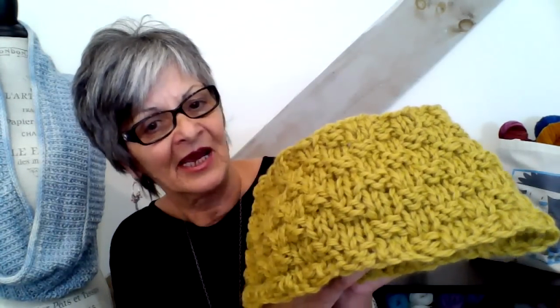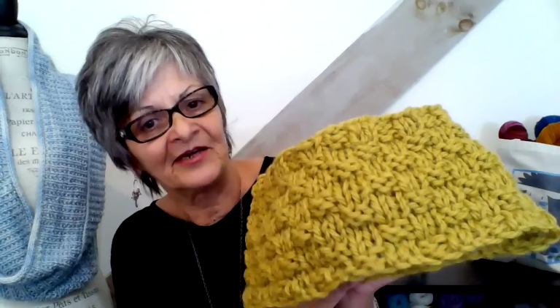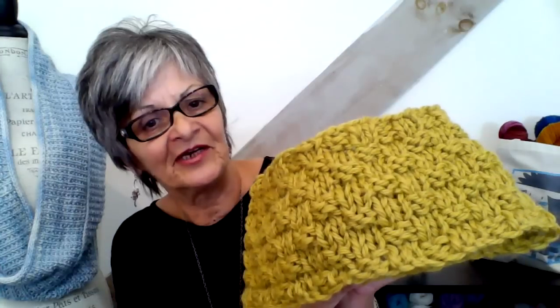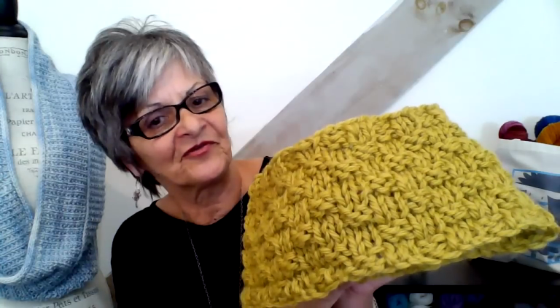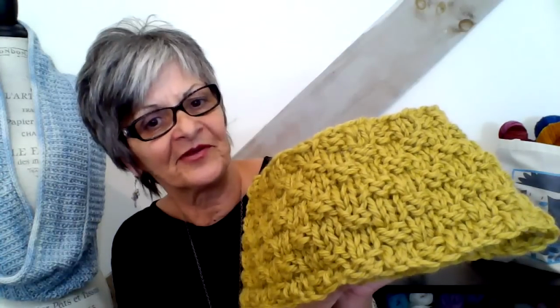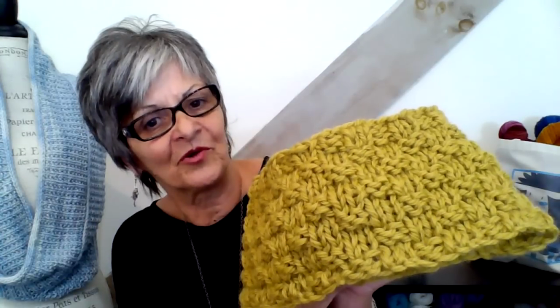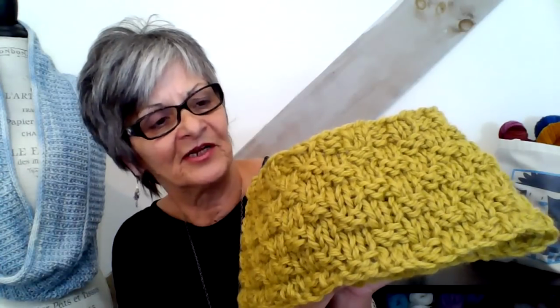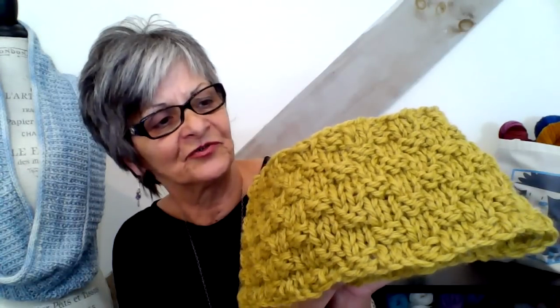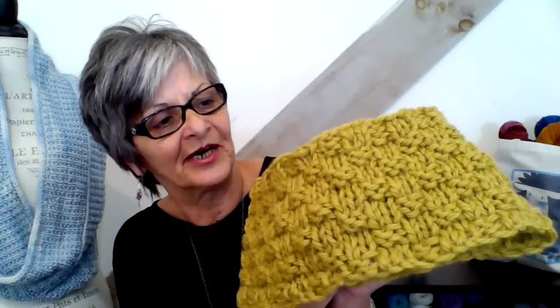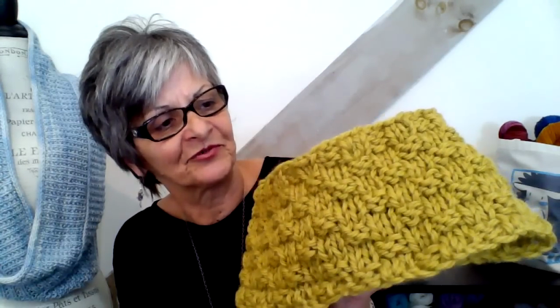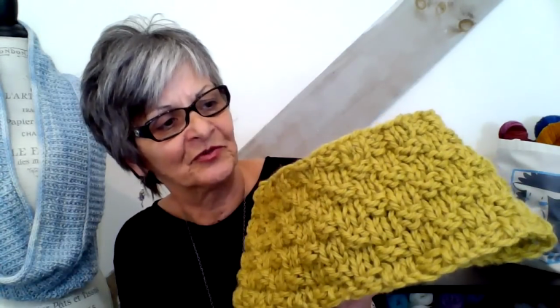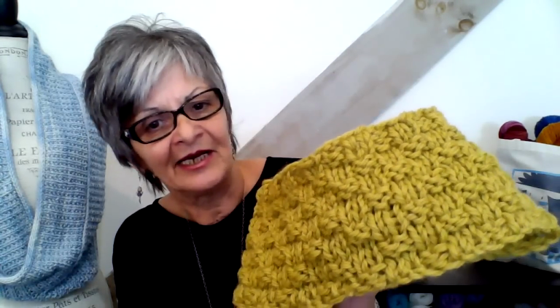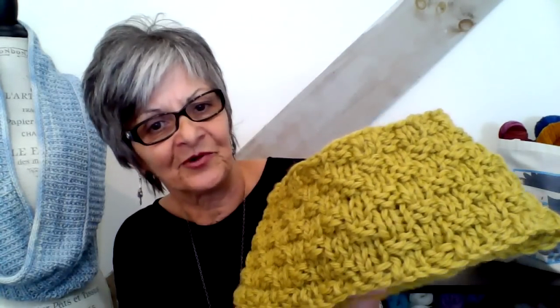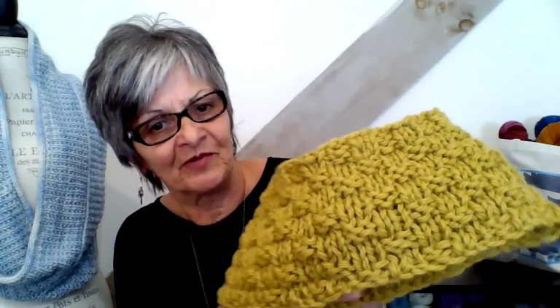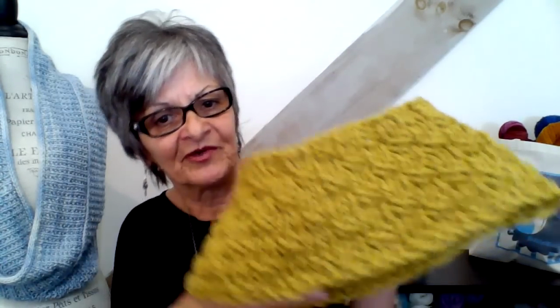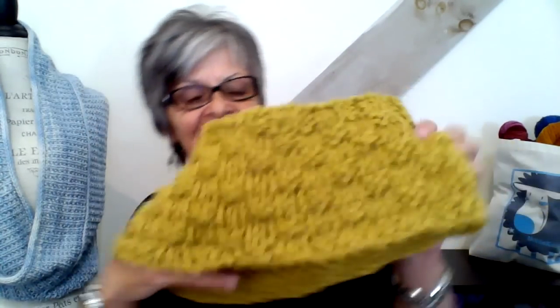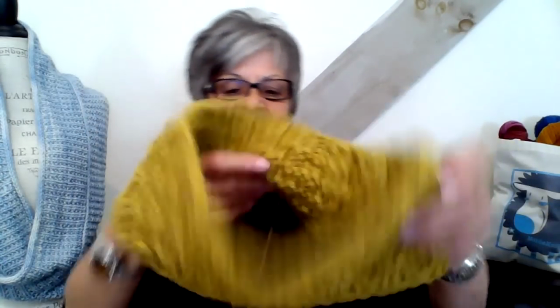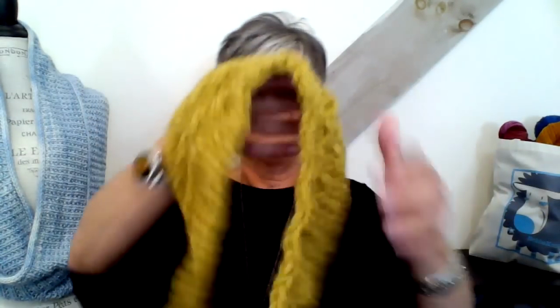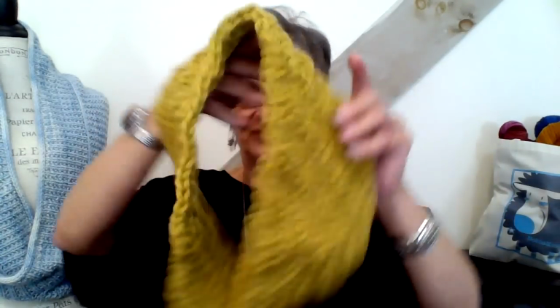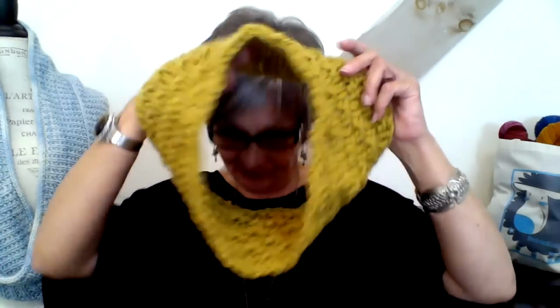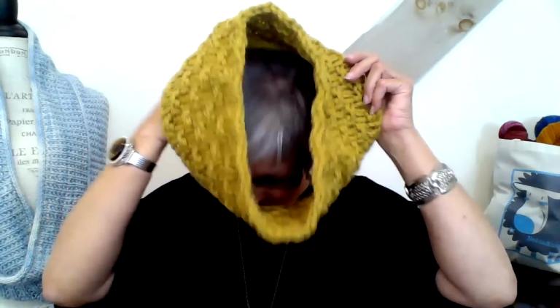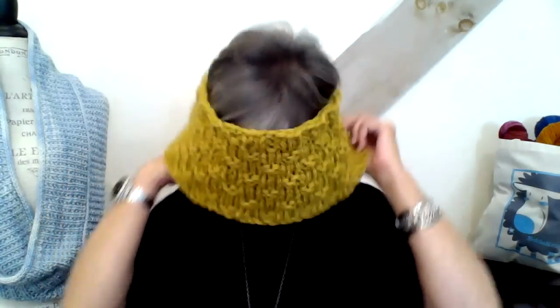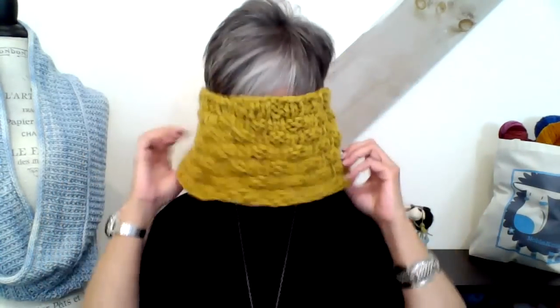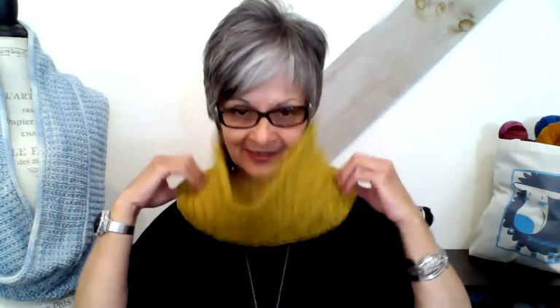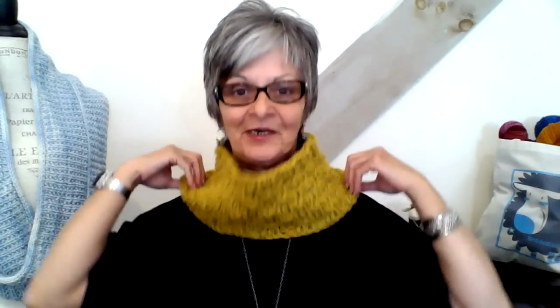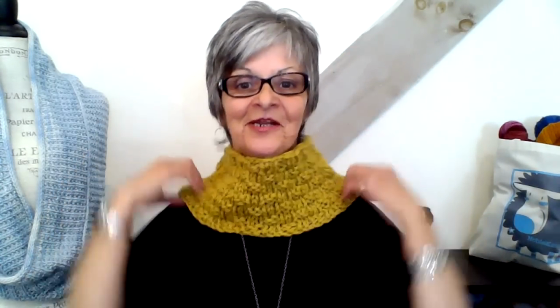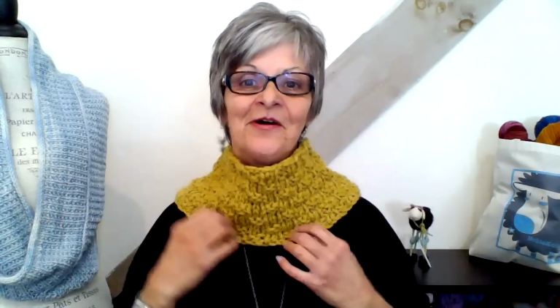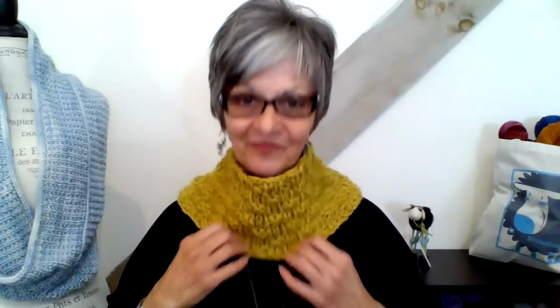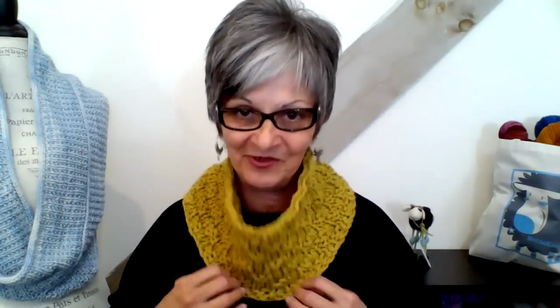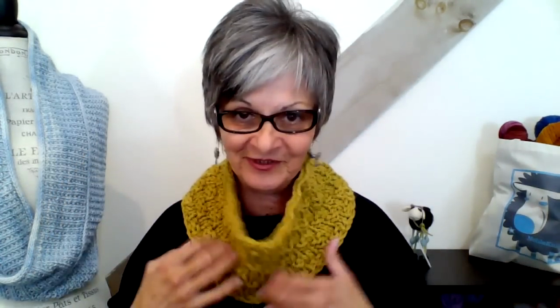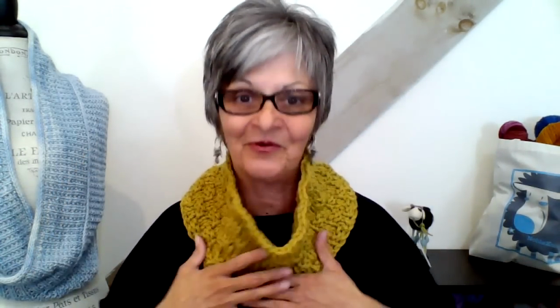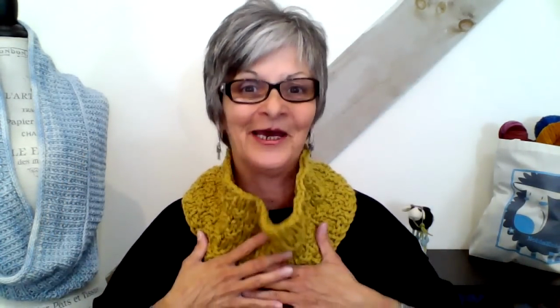The Erica Knight fiber will give you a highly textured garment piece. As you can see here, this is nothing more than a knit two purl two — it's called the Roman Rib Stitch. This will be a free pattern and it will be listed under the name New Street Knitter, which is me.